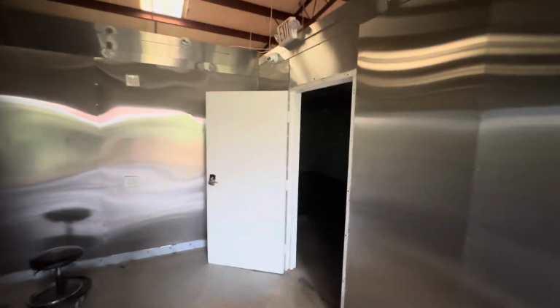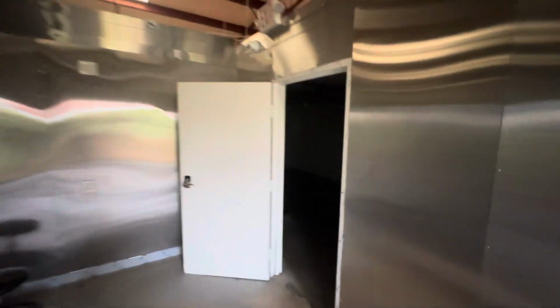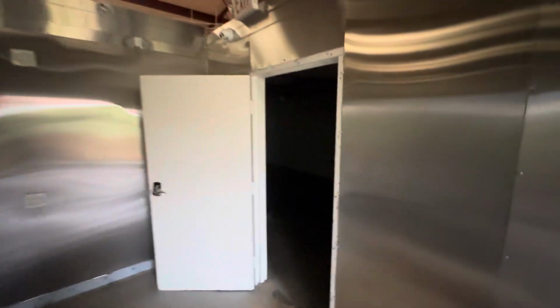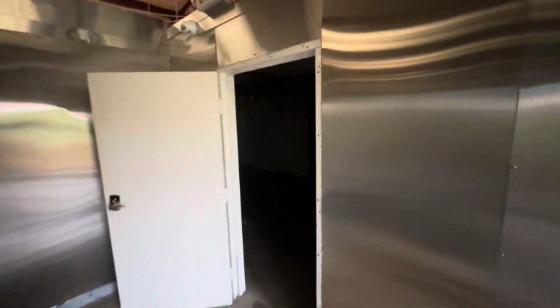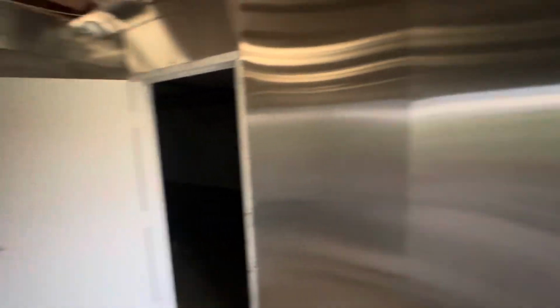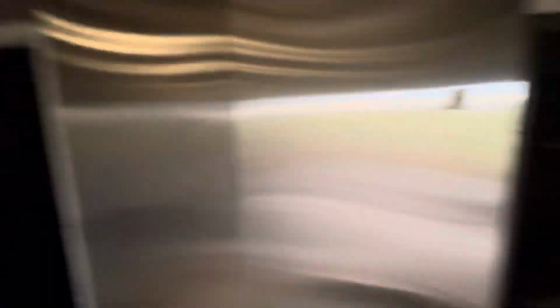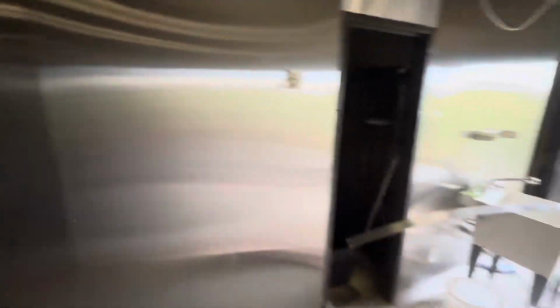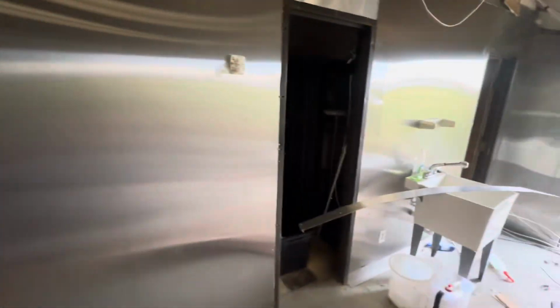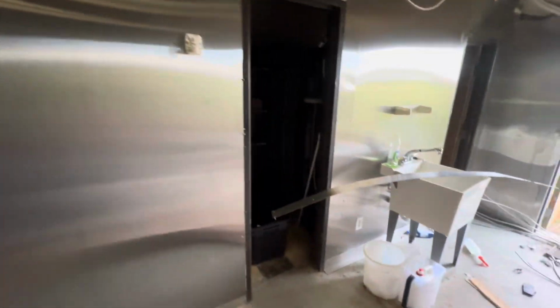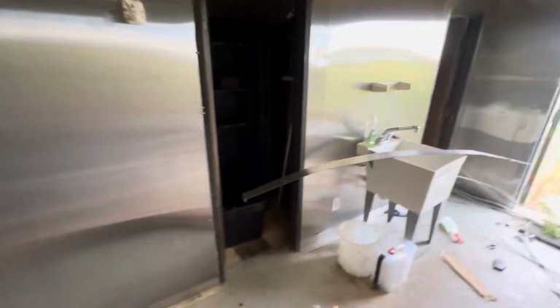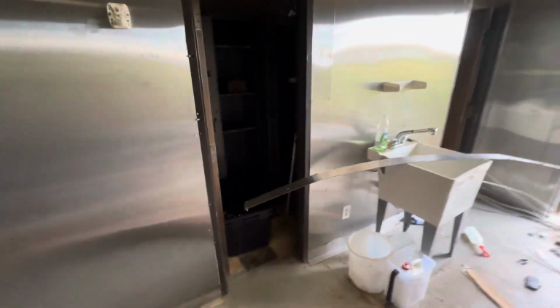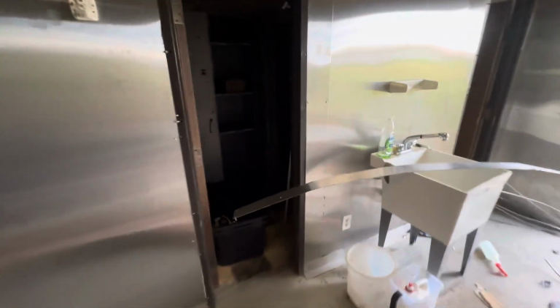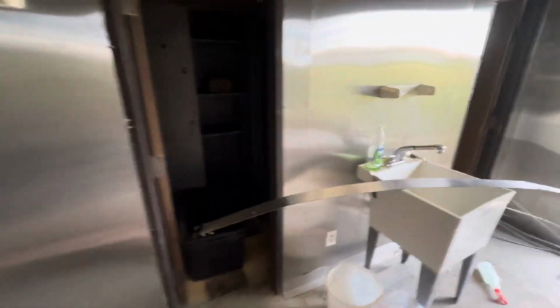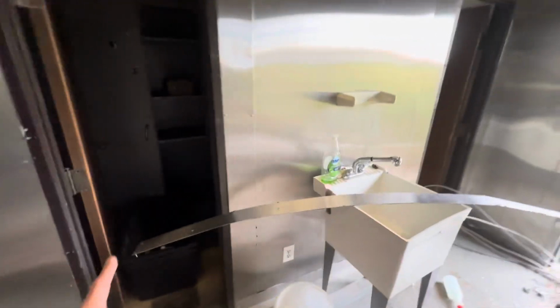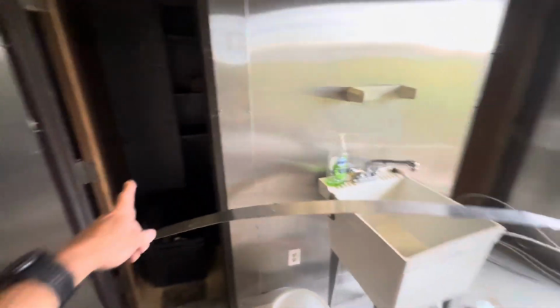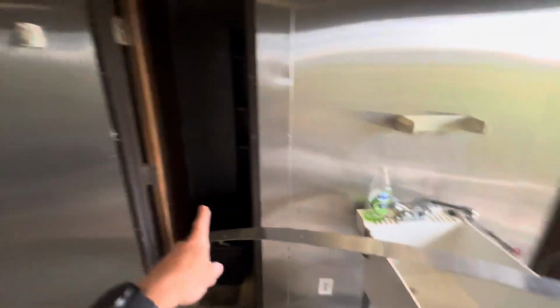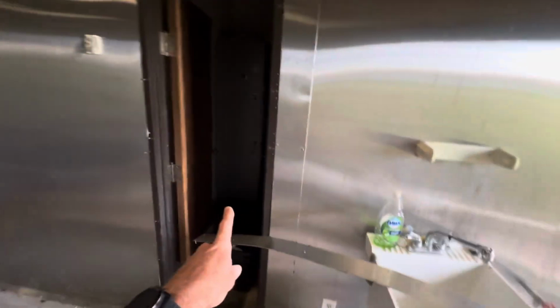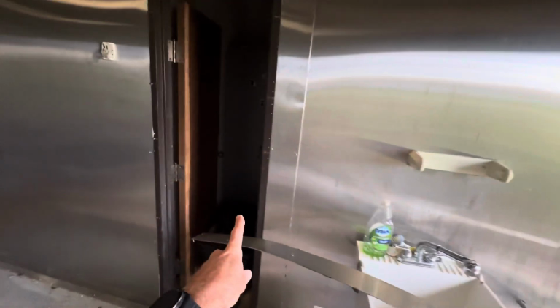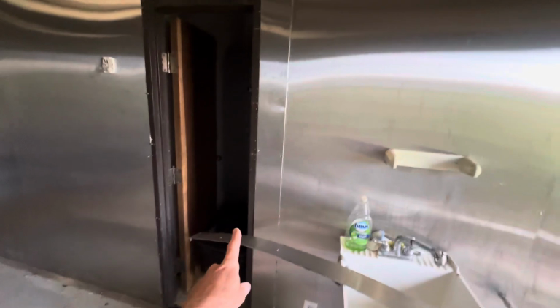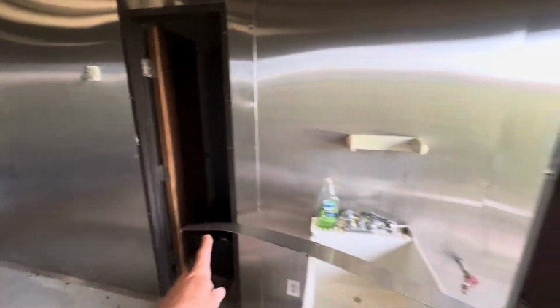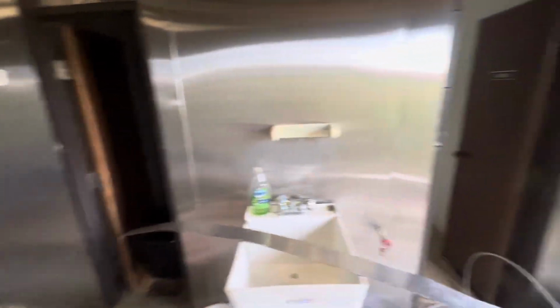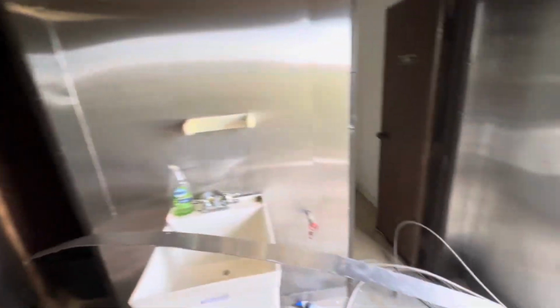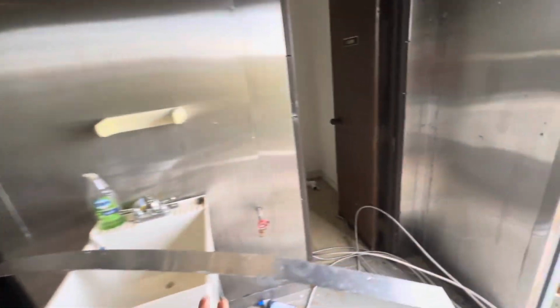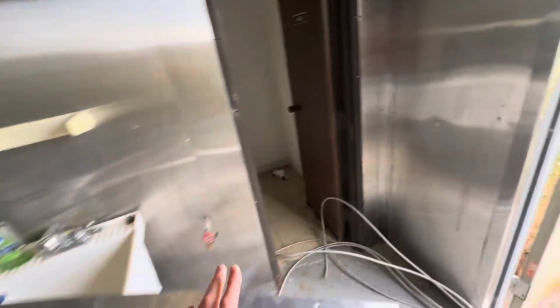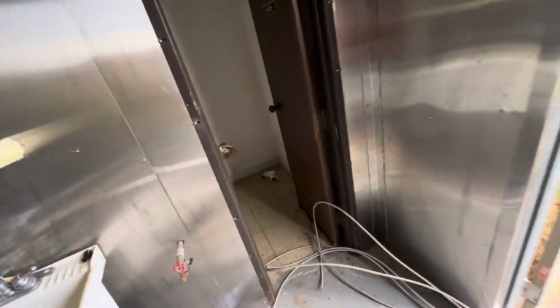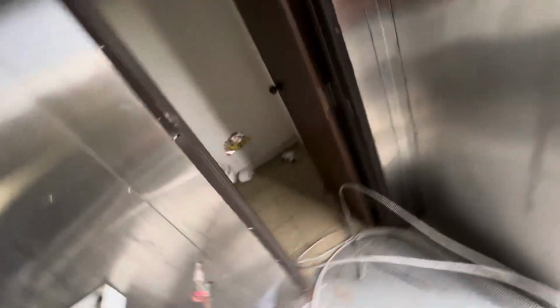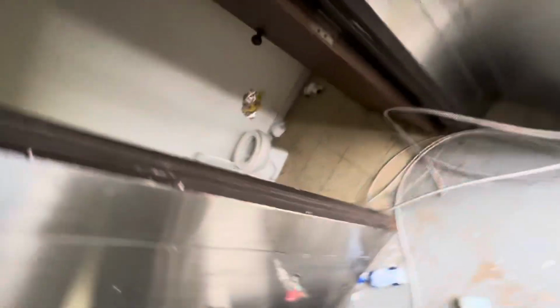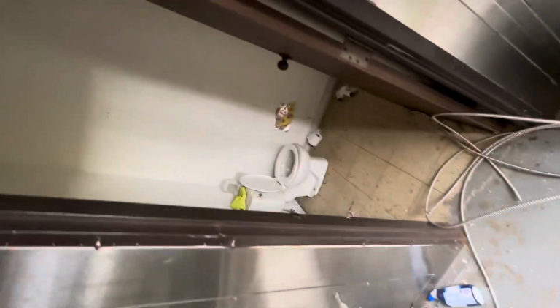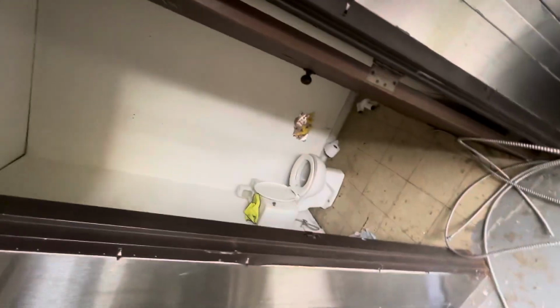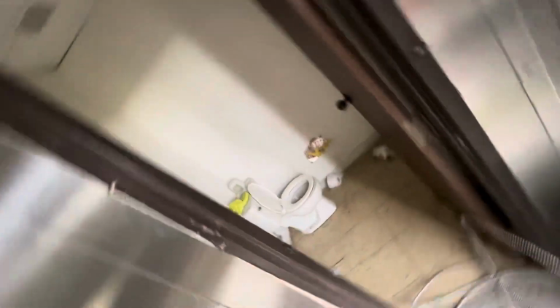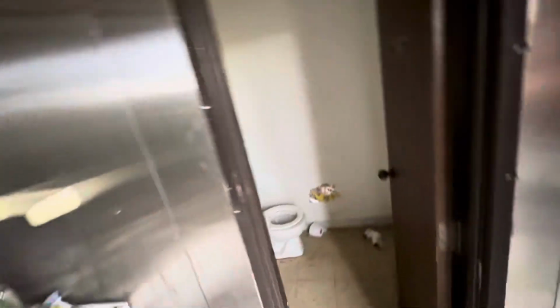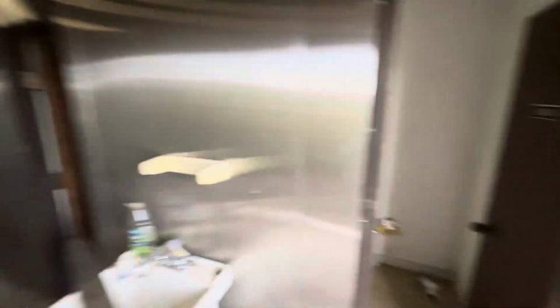I'm going to show you what we're keeping. So this is a closet that we're keeping, and this is a bathroom that we're keeping.